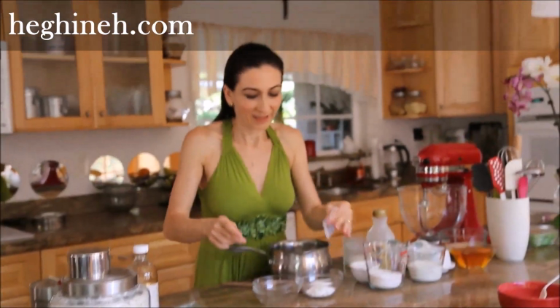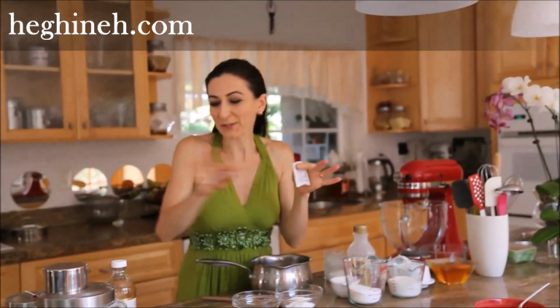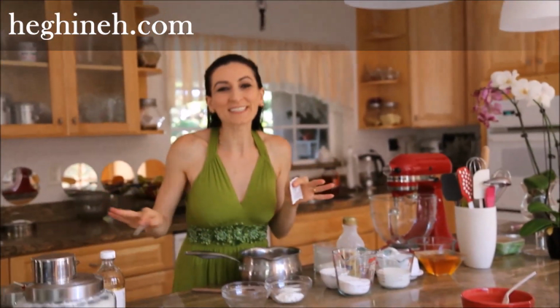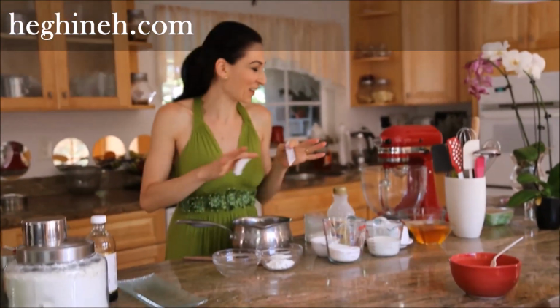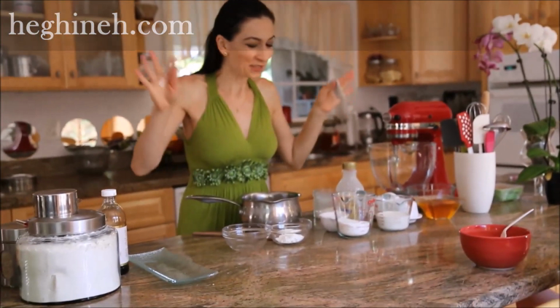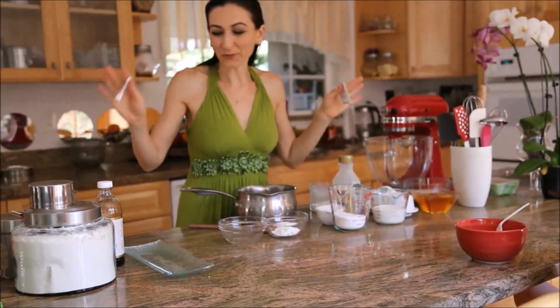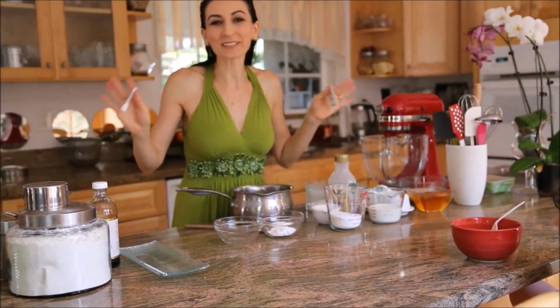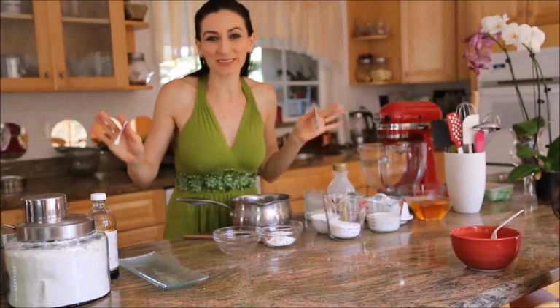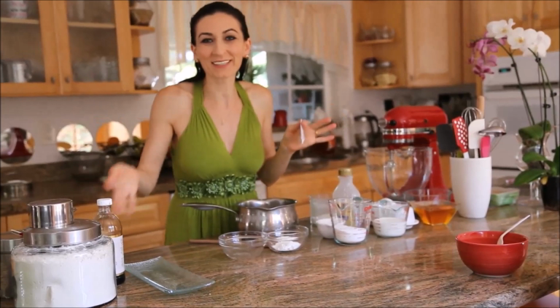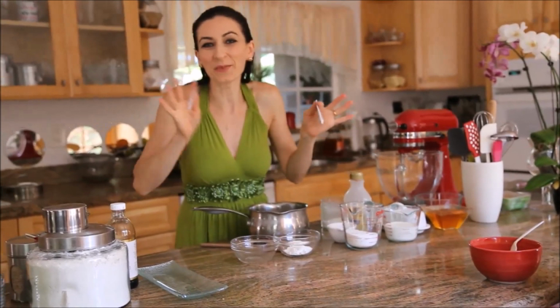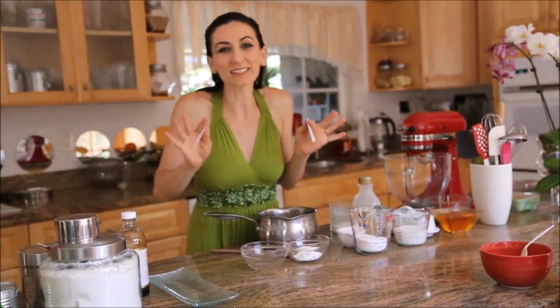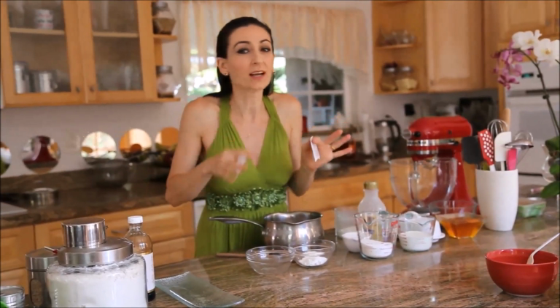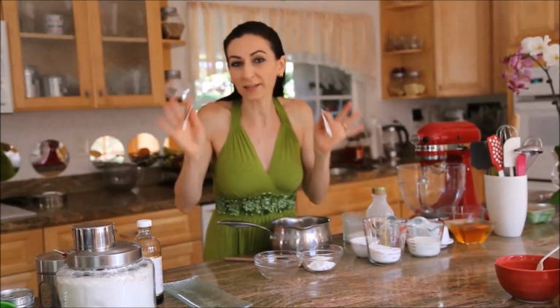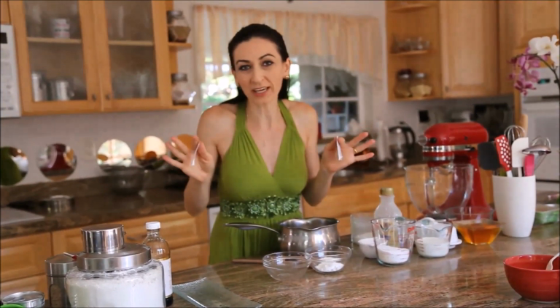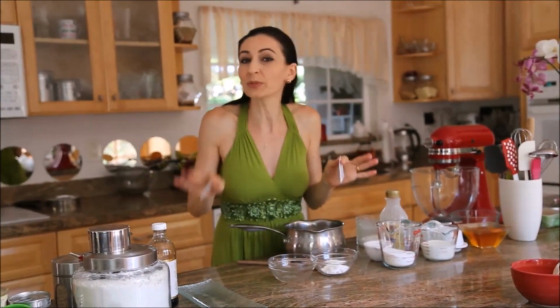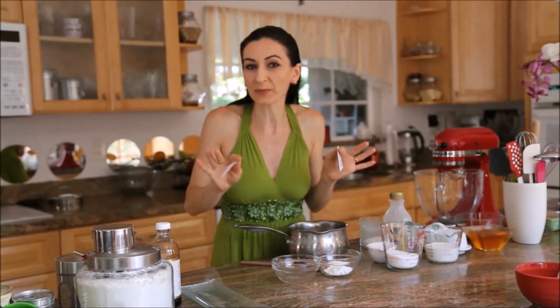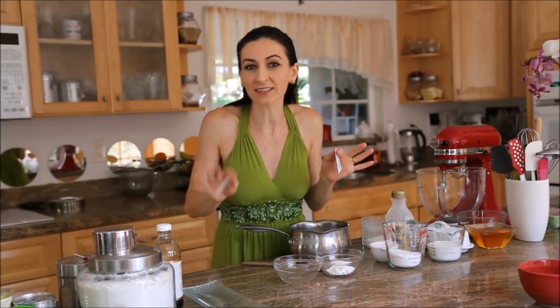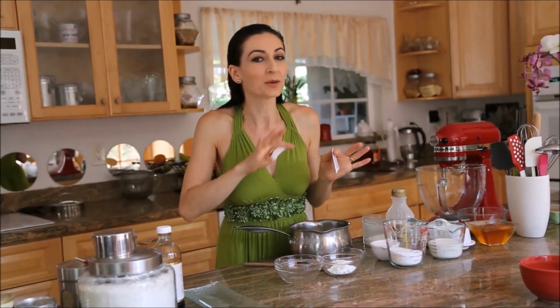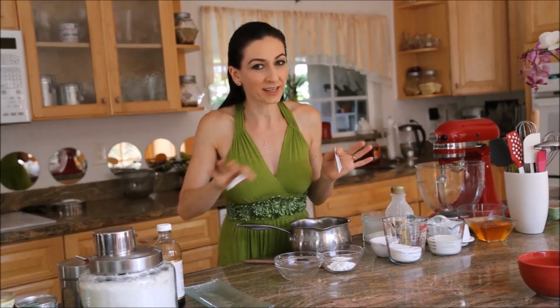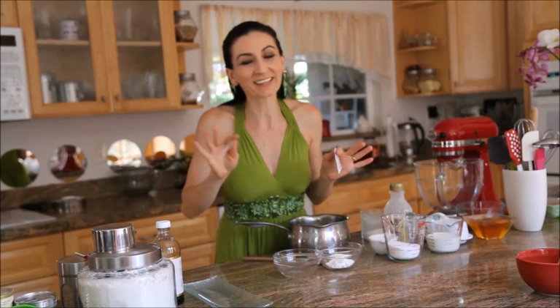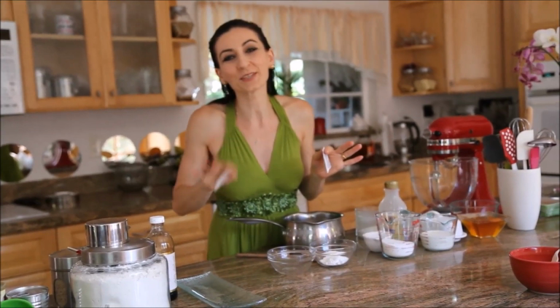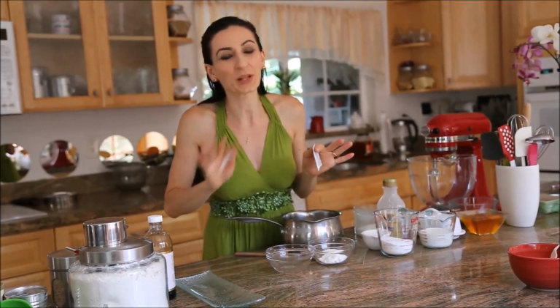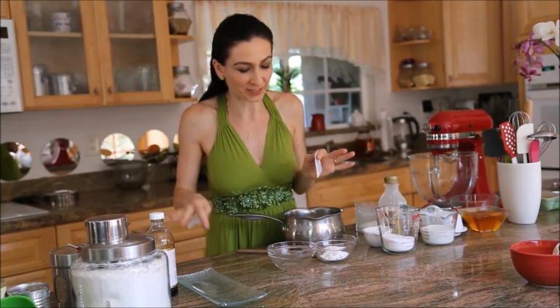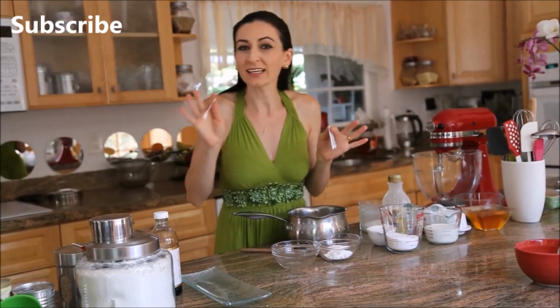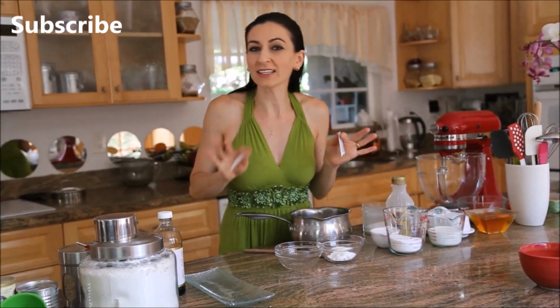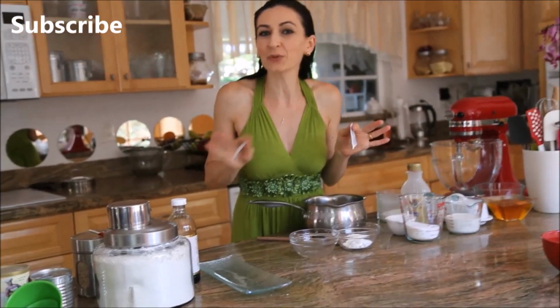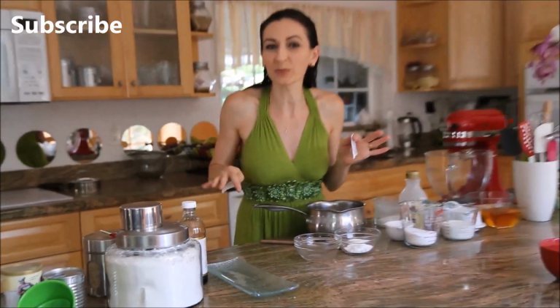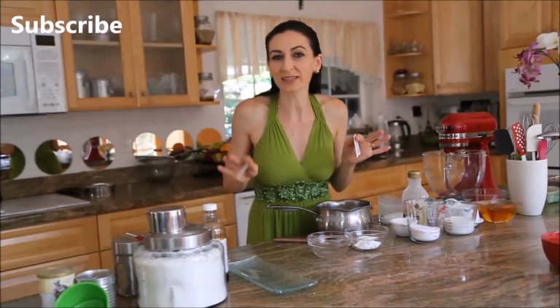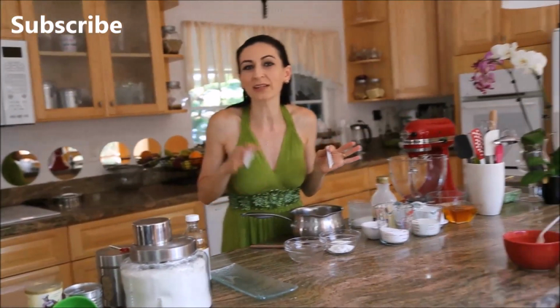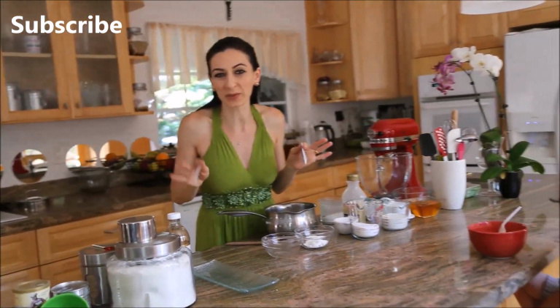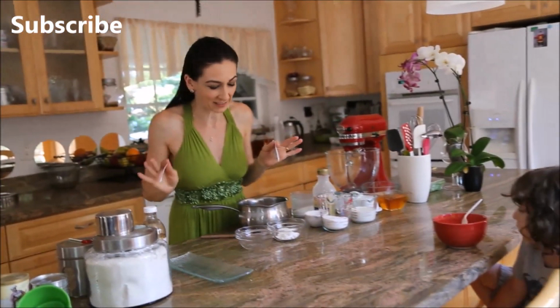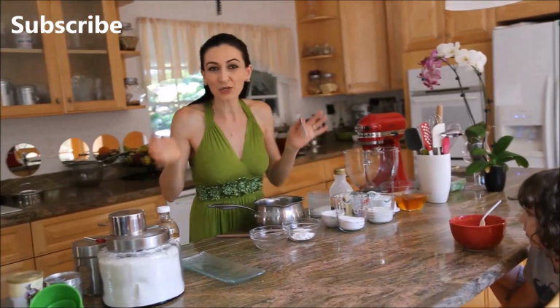As you can see I have a full table today because I'm making something not complicated but time-consuming. At the end it's going to be well worth it — it's honey cake with caramel buttercream and caramel glaze.